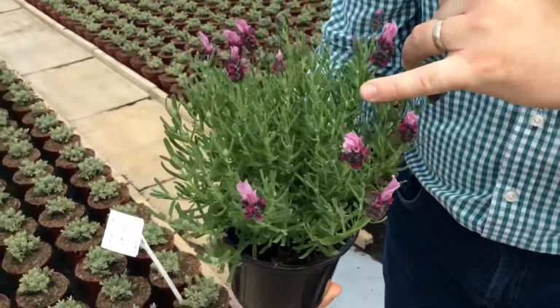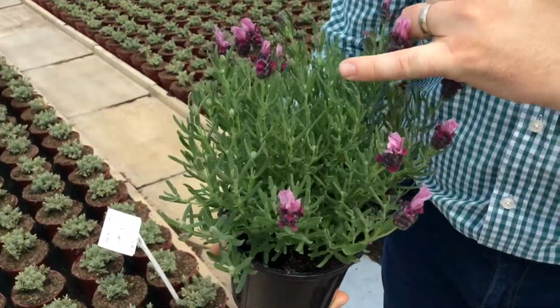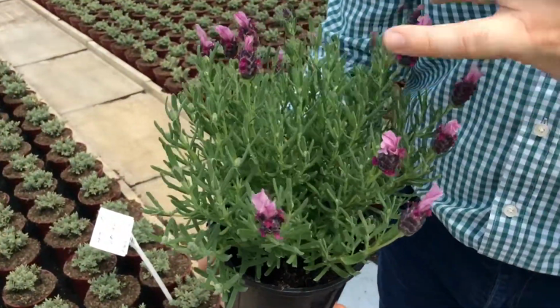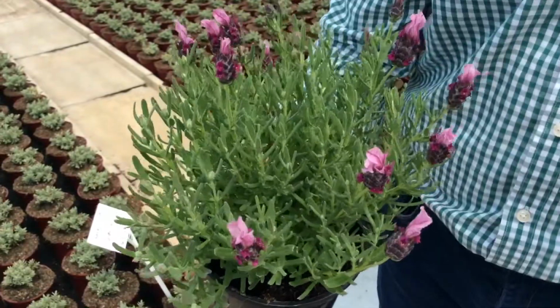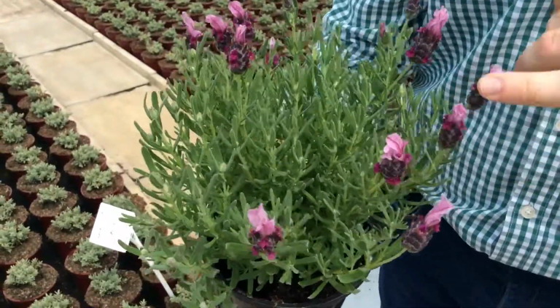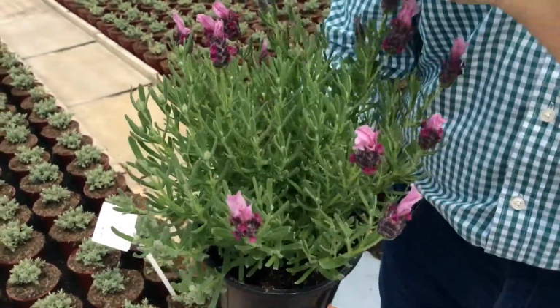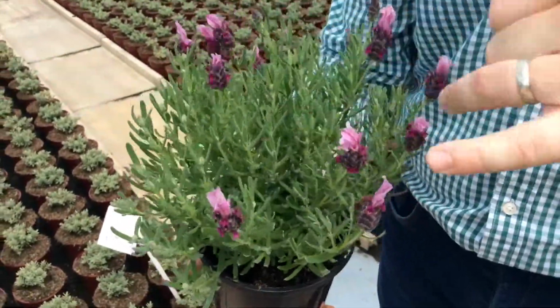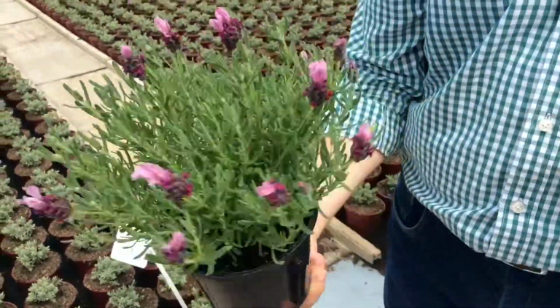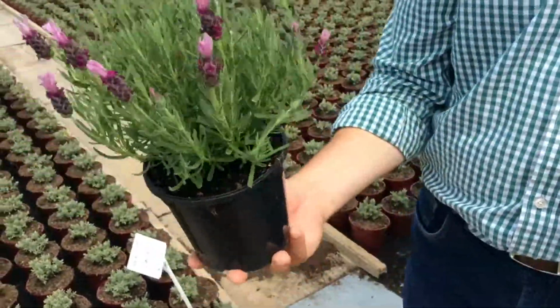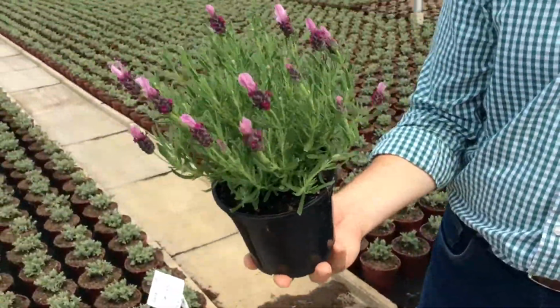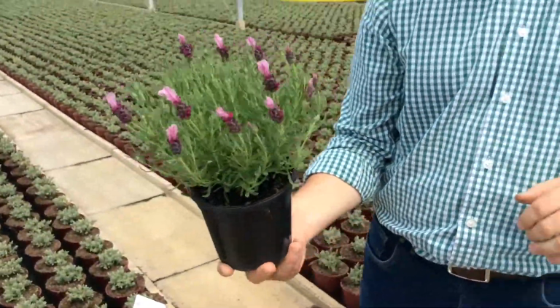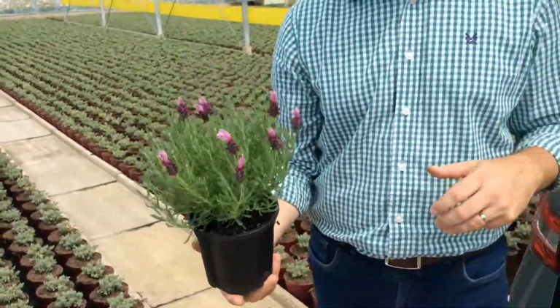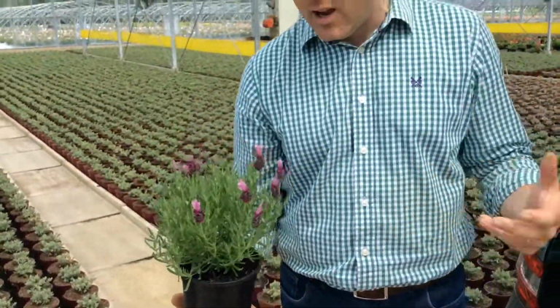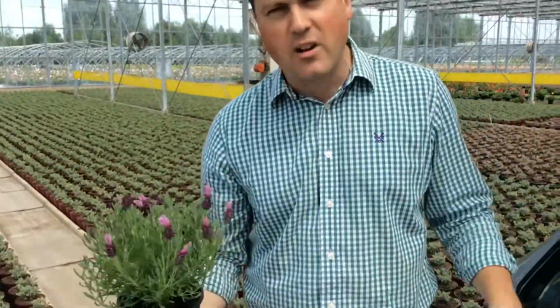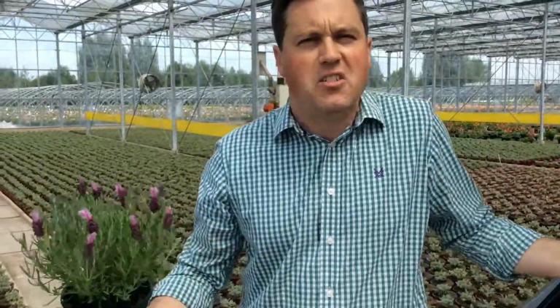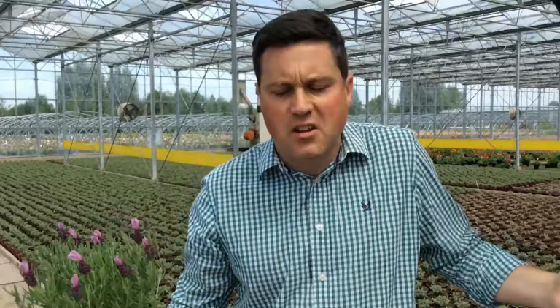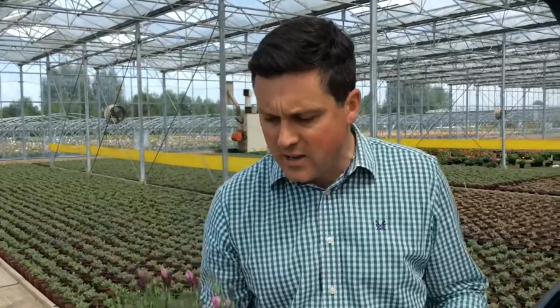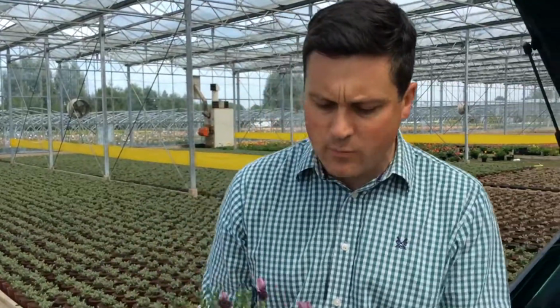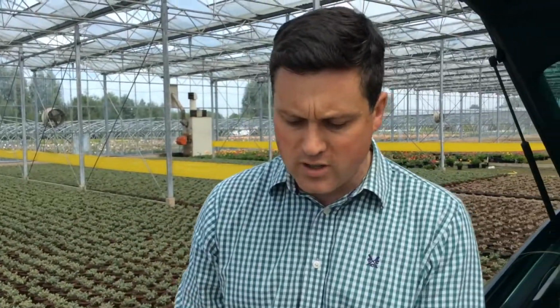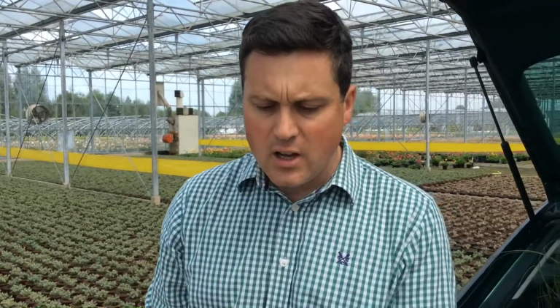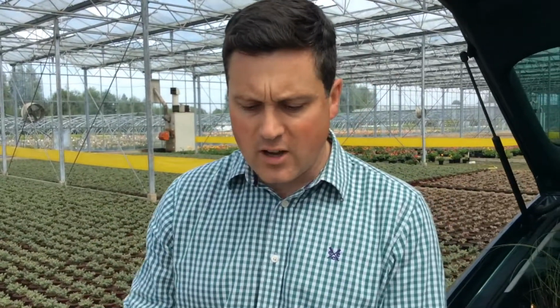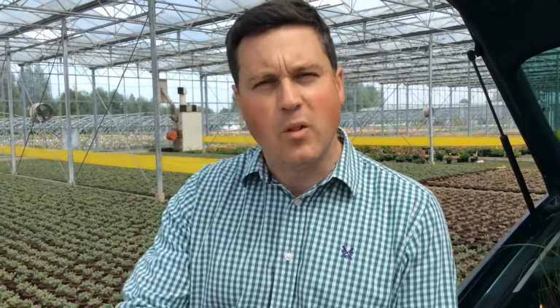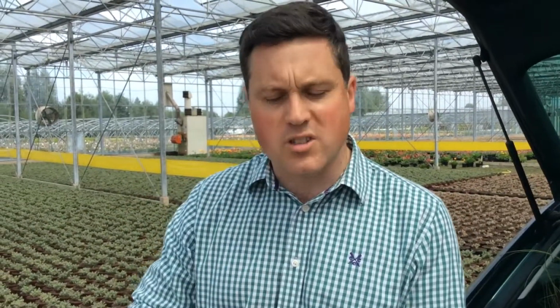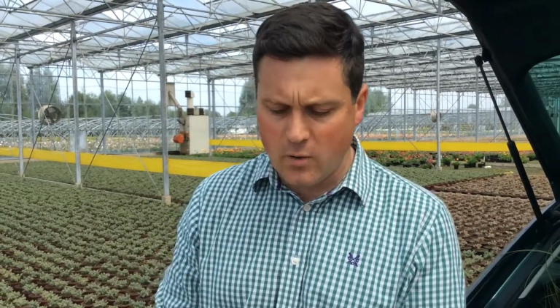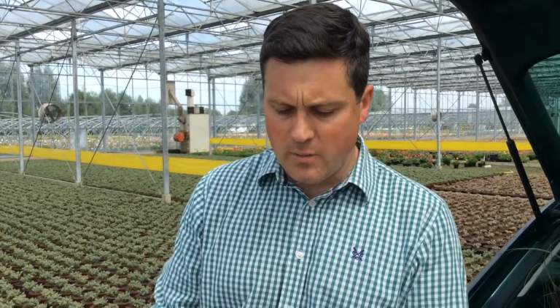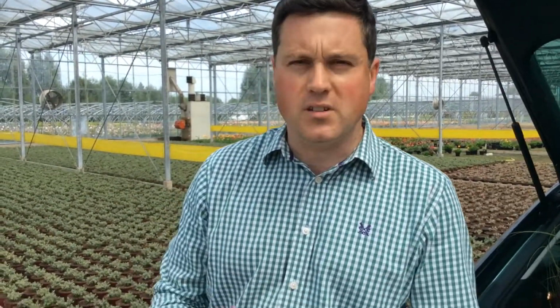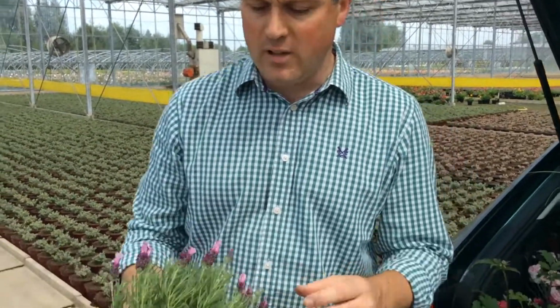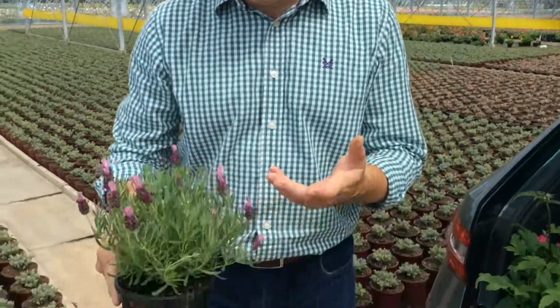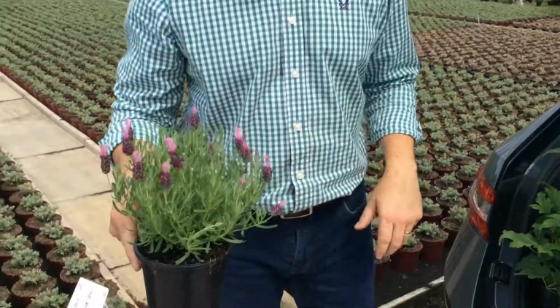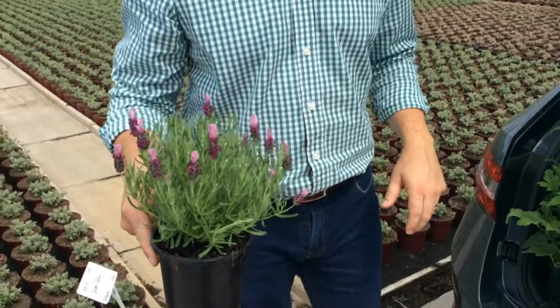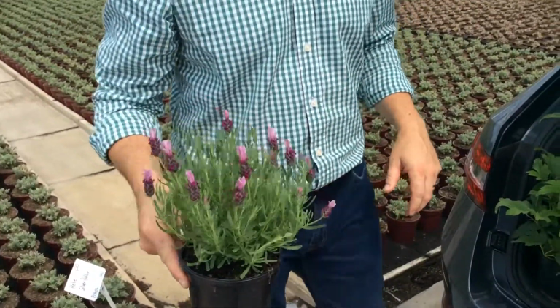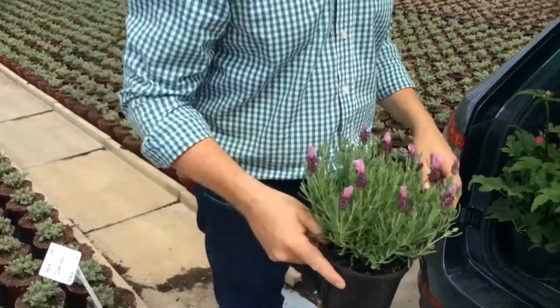Four colours in the mix. Masses and masses of bud in there, first flower is just opening. Great to drop into a container — come back from holiday, everything's dried in the containers, neighbours haven't watered it. It'll give you that colour right the way through summer, then pop it into the border at the end of the year and you've got colour for next year too.